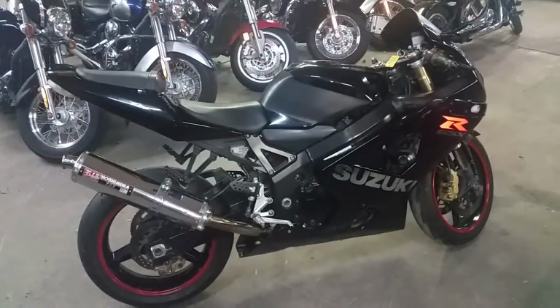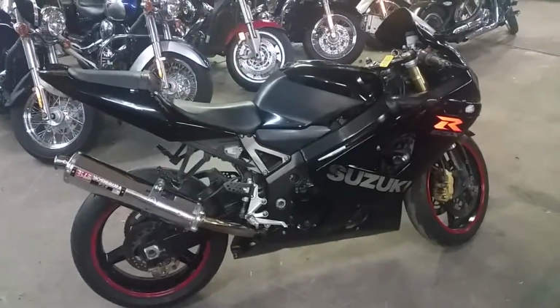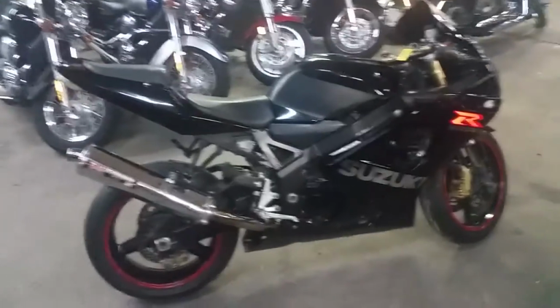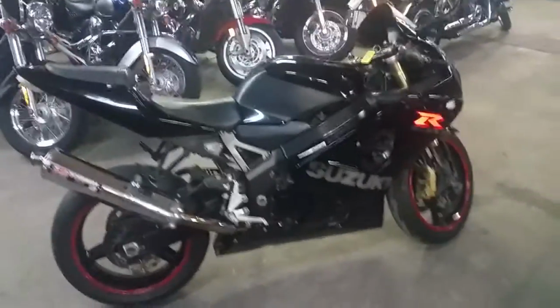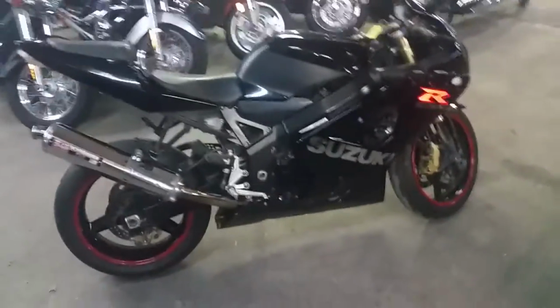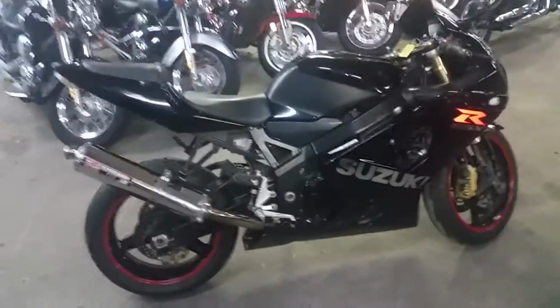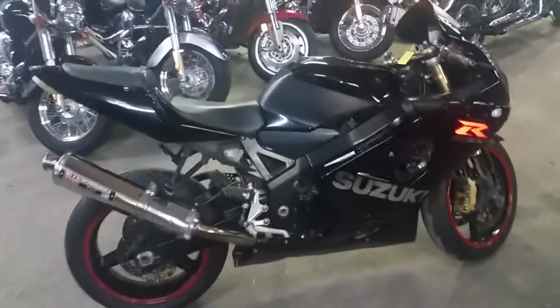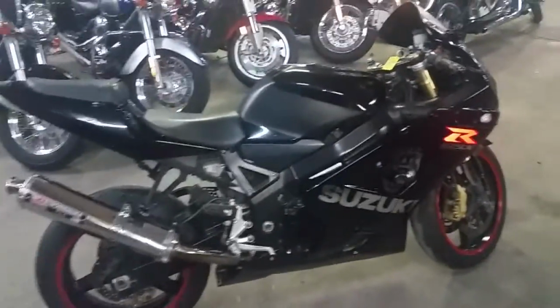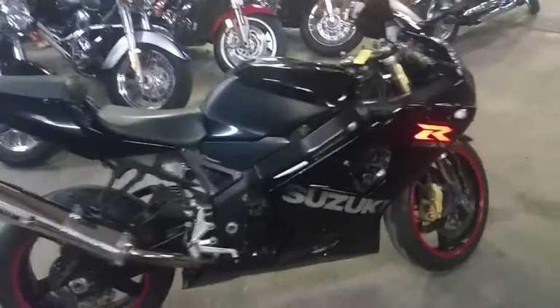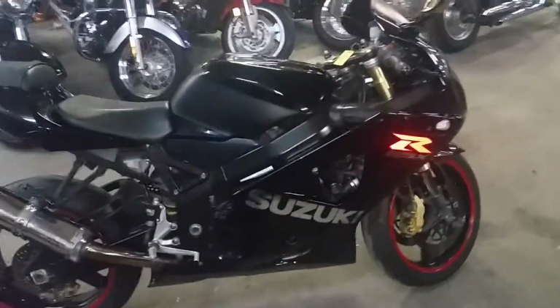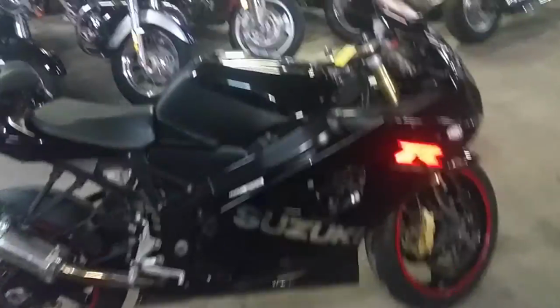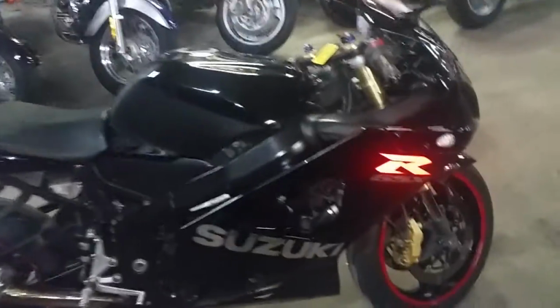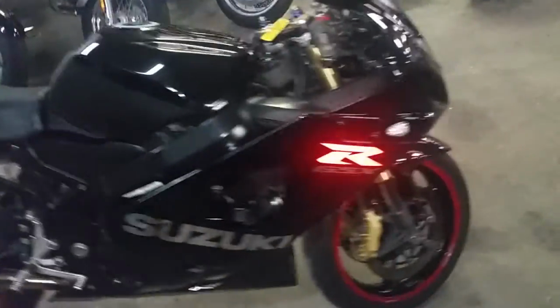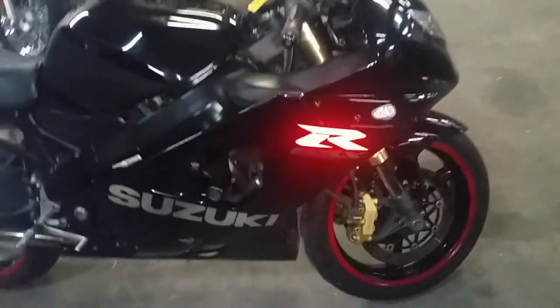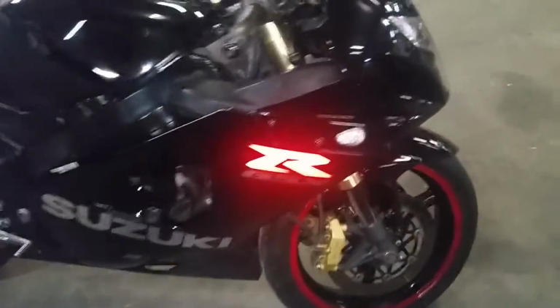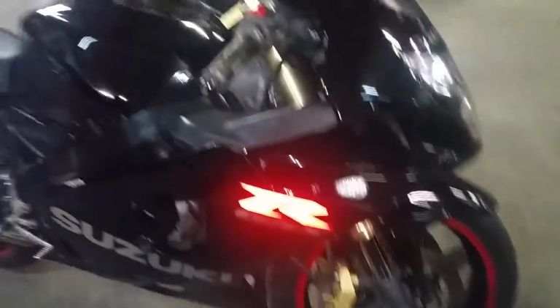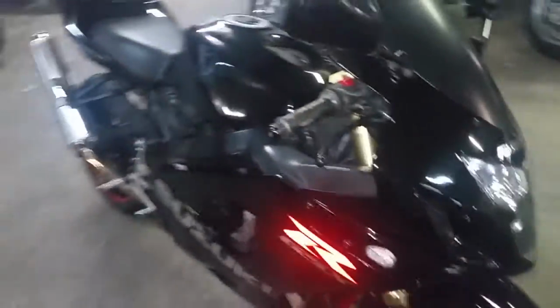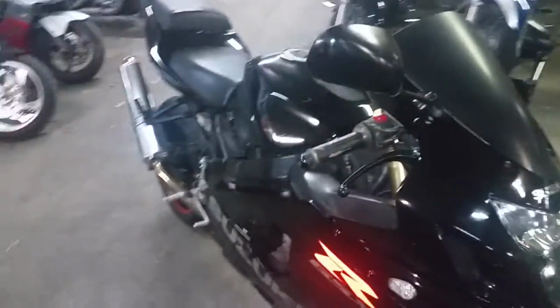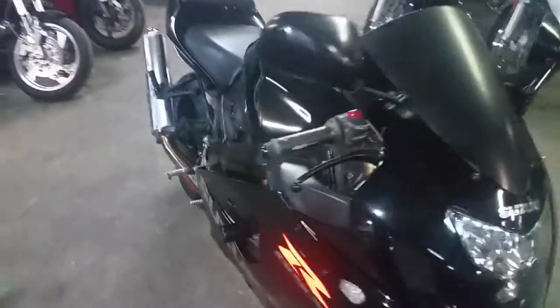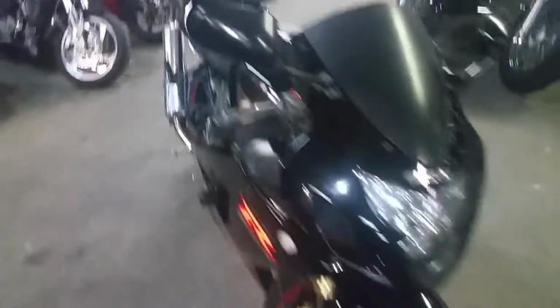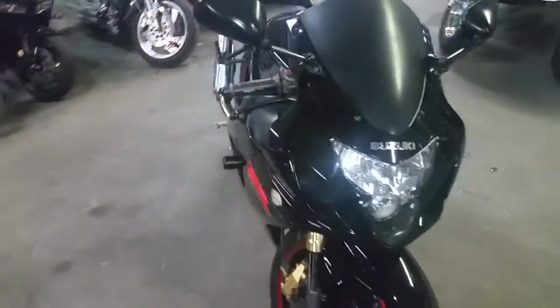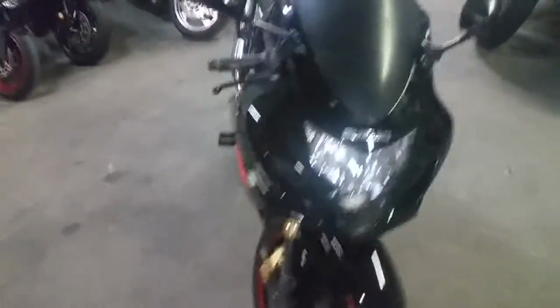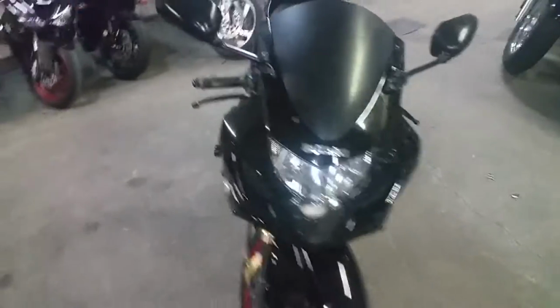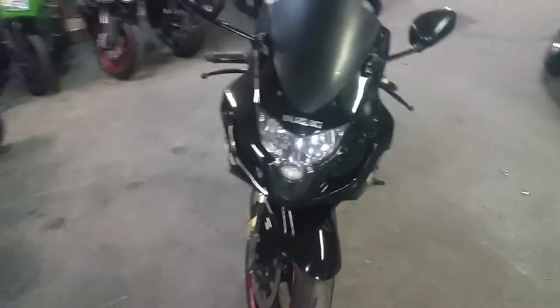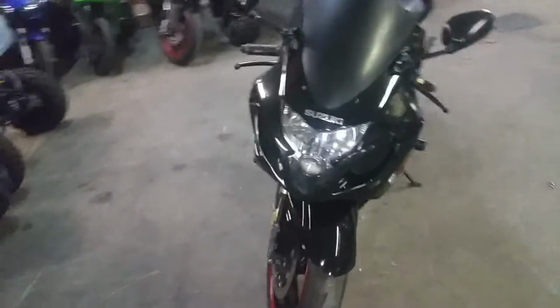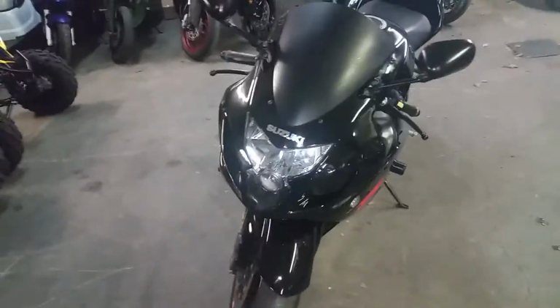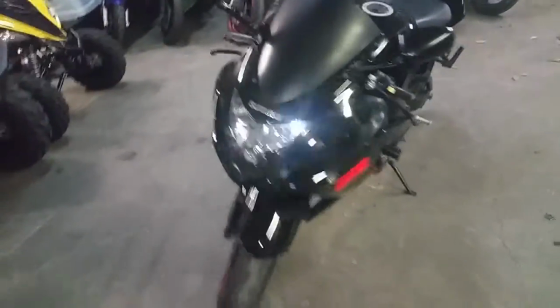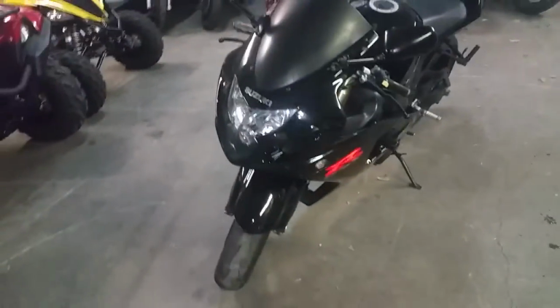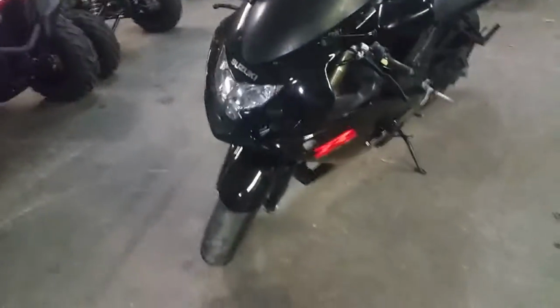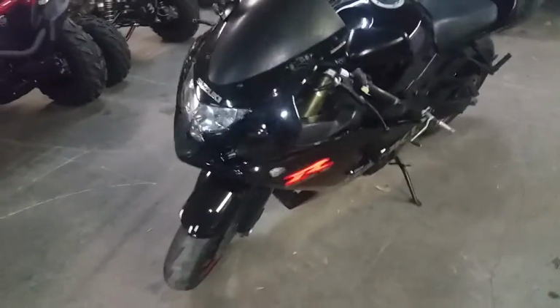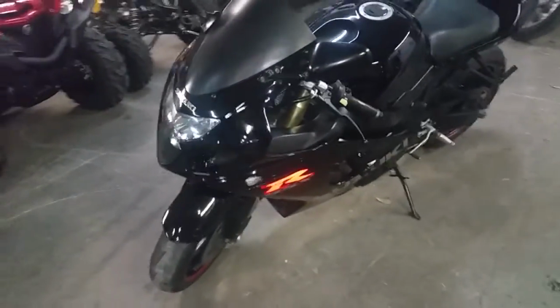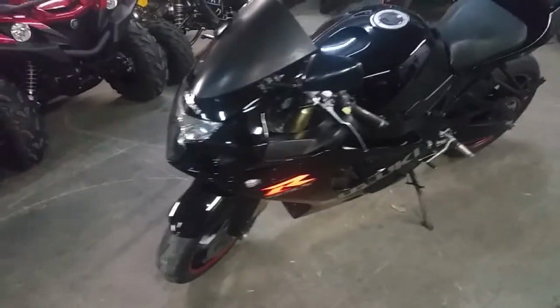Hey guys, at Approval Power Sports we've got over 450 used bikes in our showroom for sale. Today we've got a 2004 Suzuki Gixxer 600 sport bike for sale. We've got this thing priced to move $3,990, or $99 a month. You can't beat that.